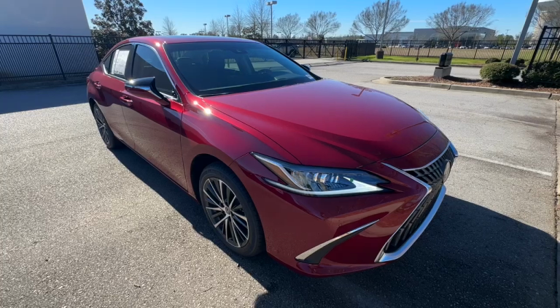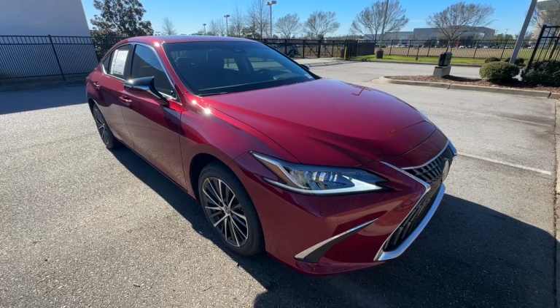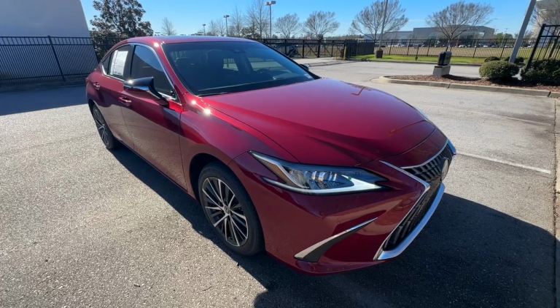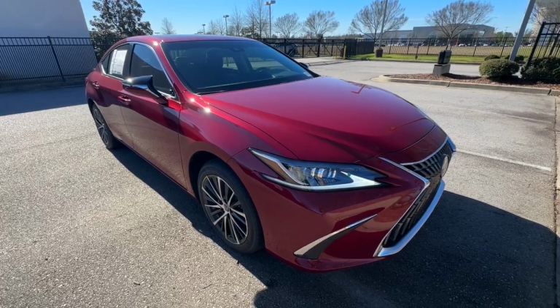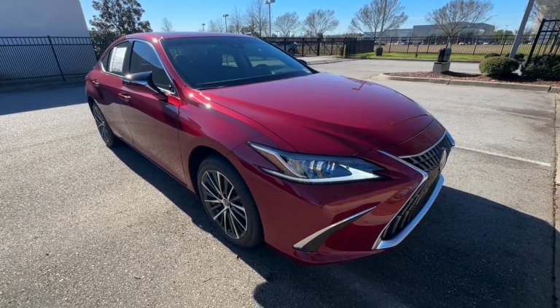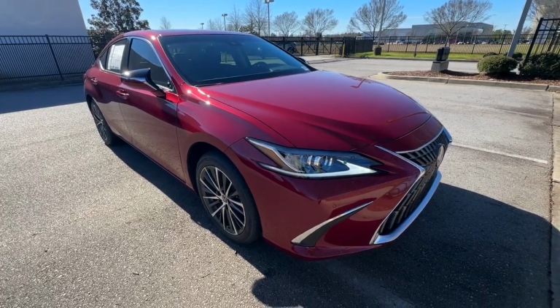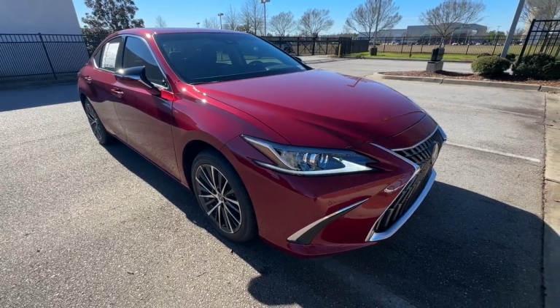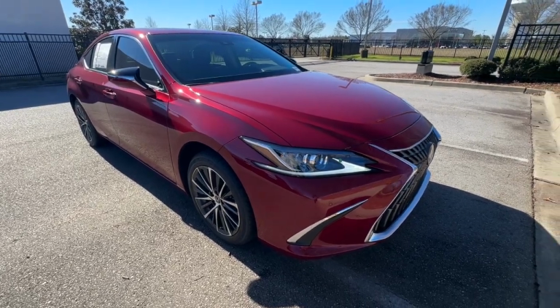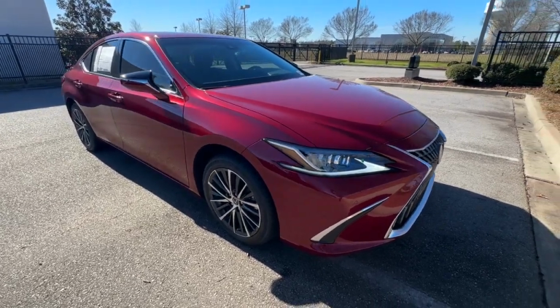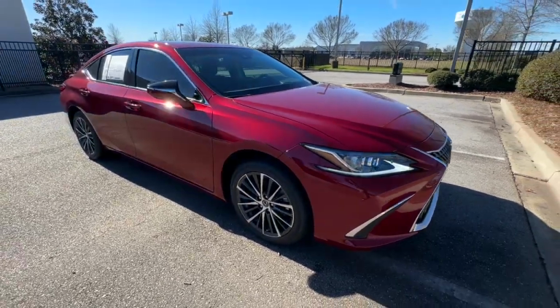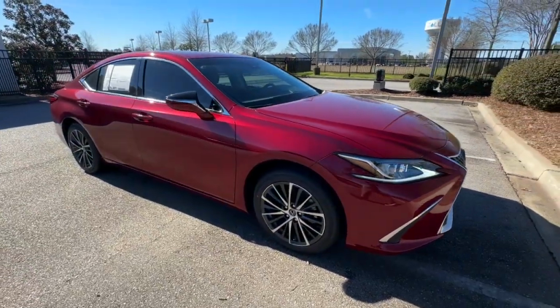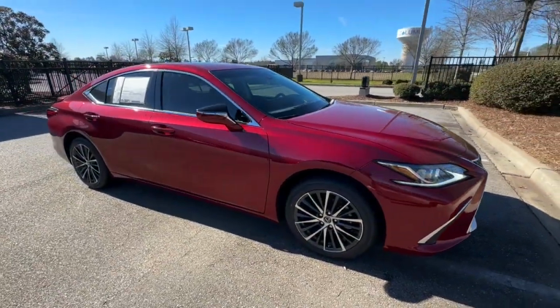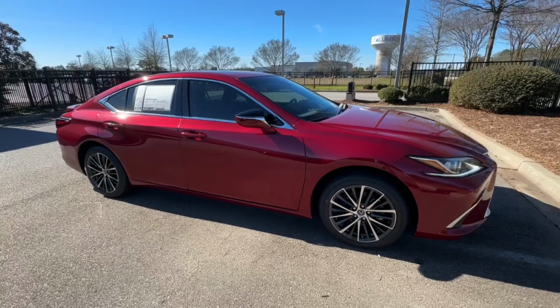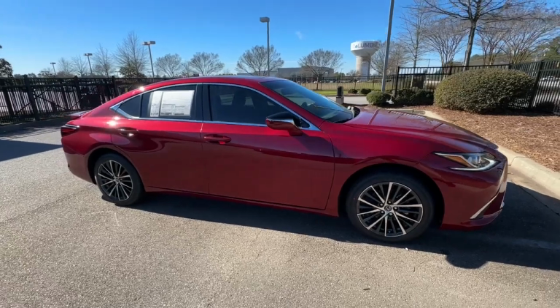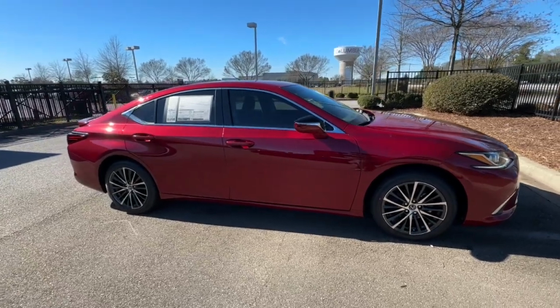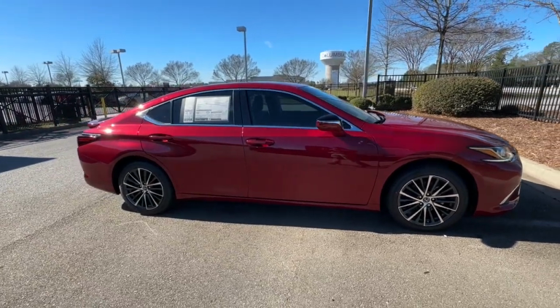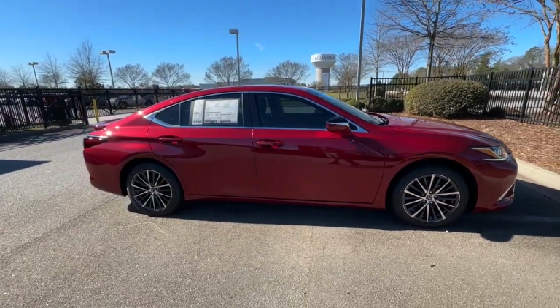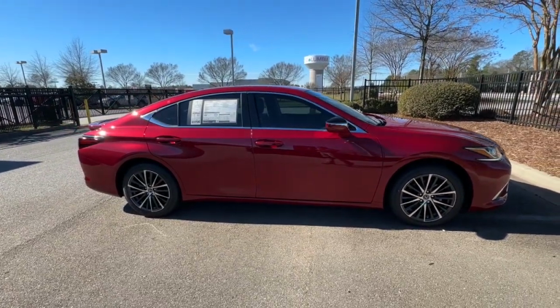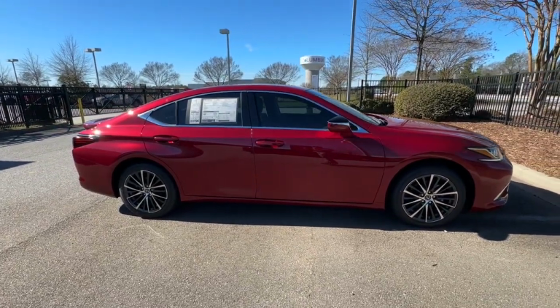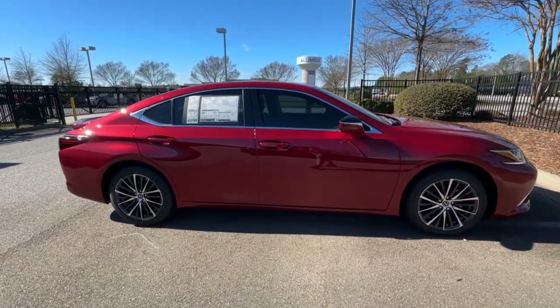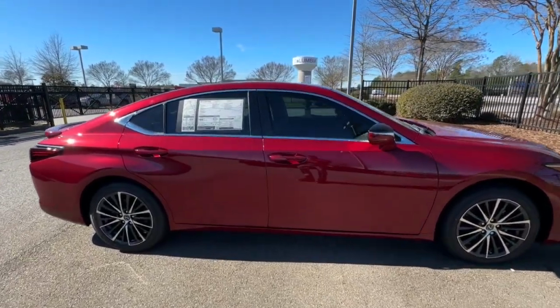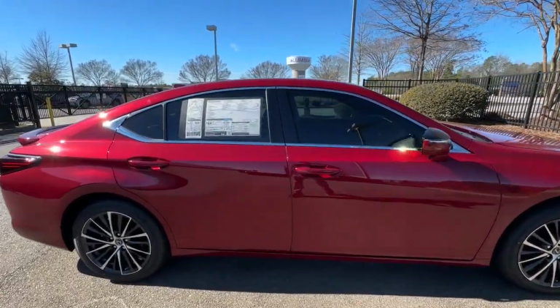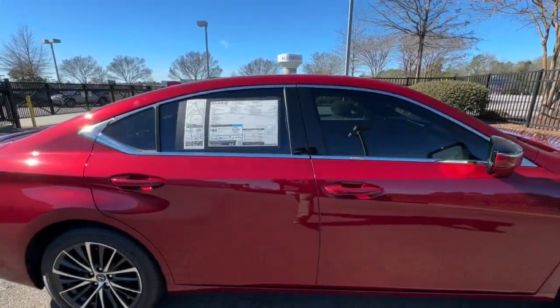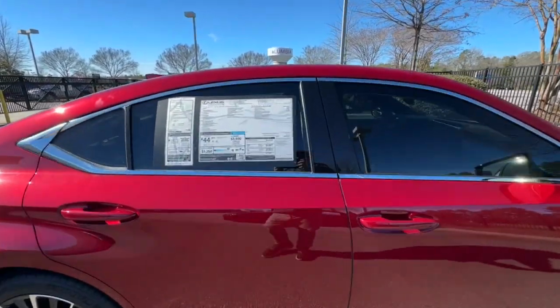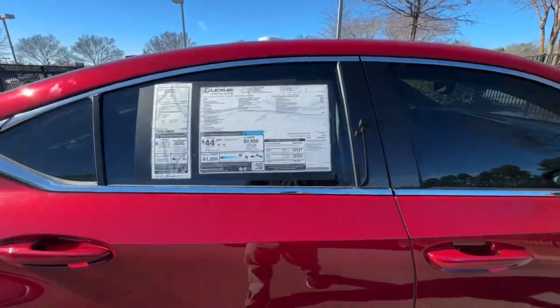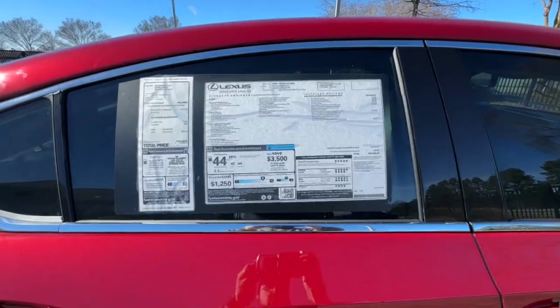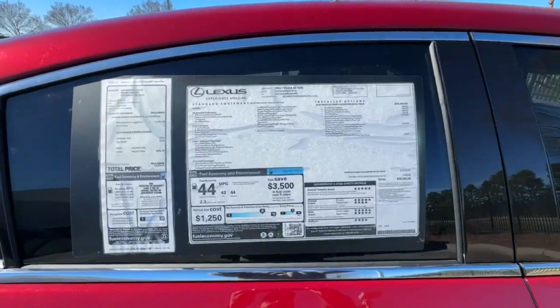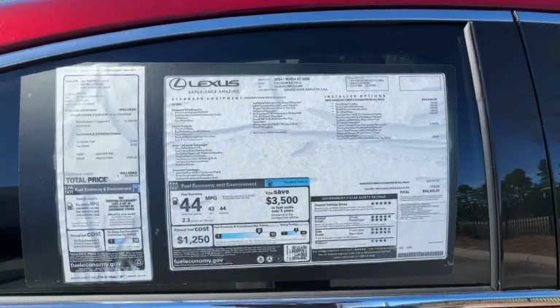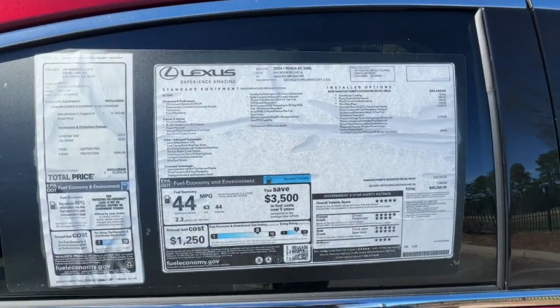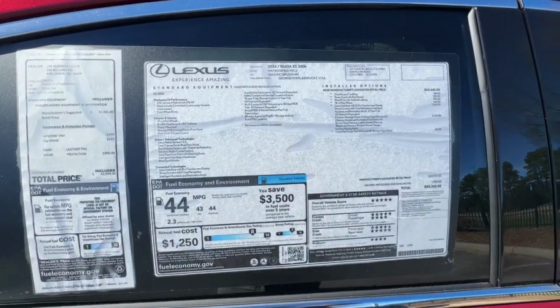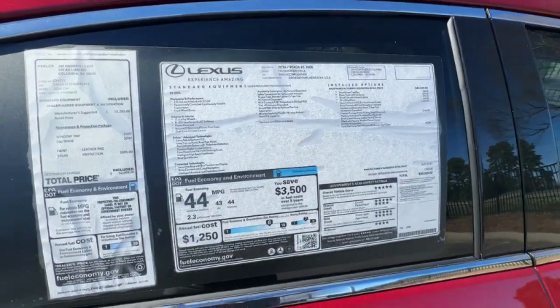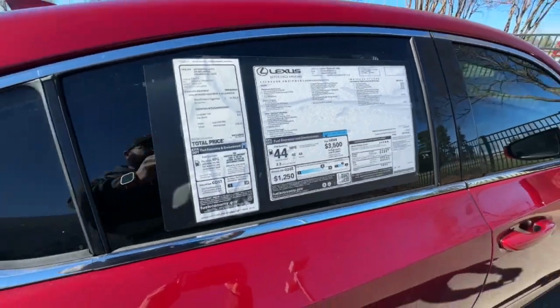Get acquainted with the 2024 Lexus ES. Enjoy a tour of this stylish Lexus ES, the spacious mid-sized luxury sedan with alluring coupe-like lines and a tranquil cabin.